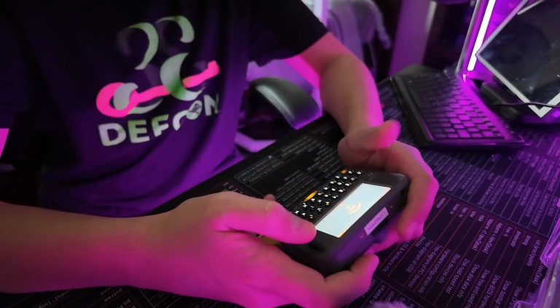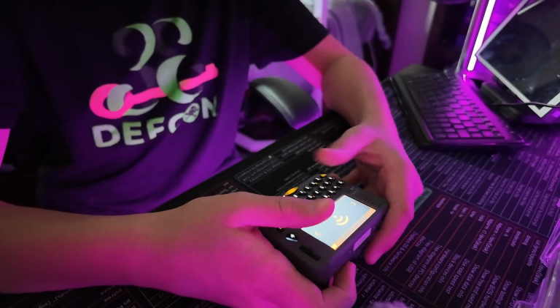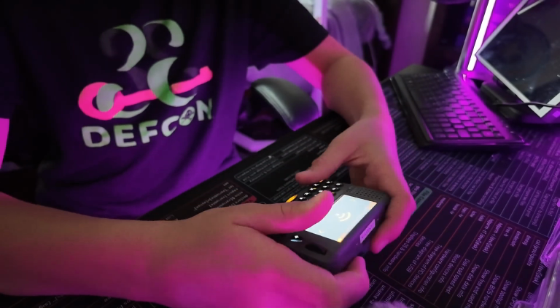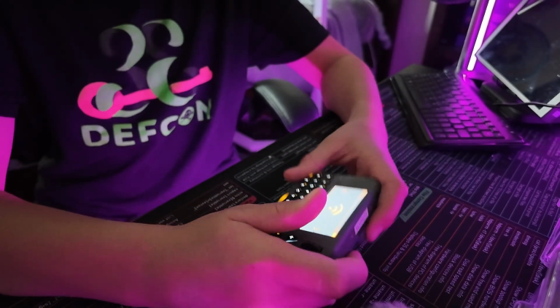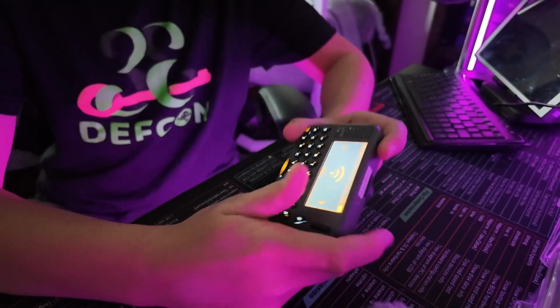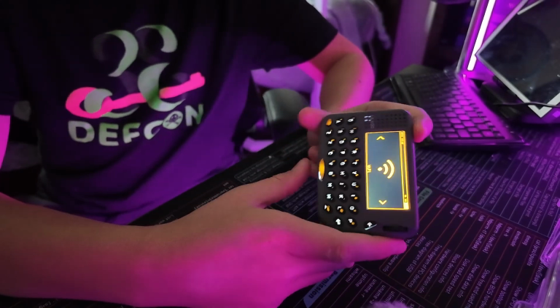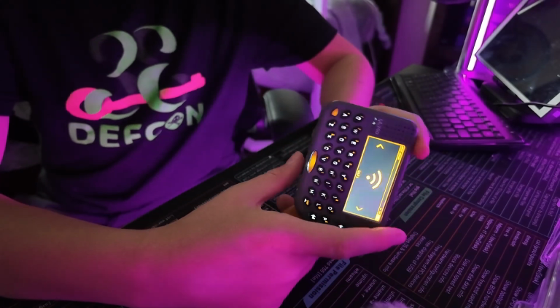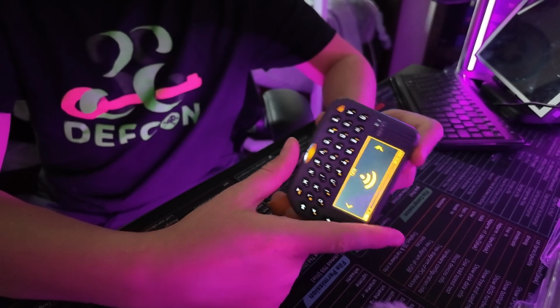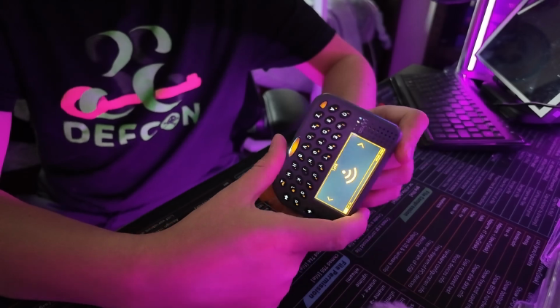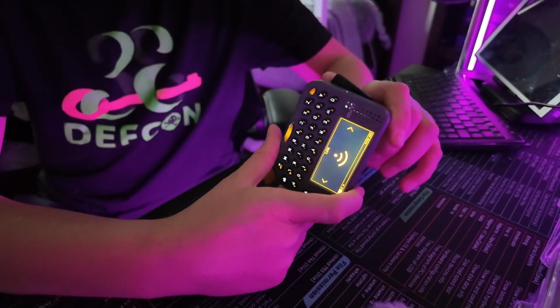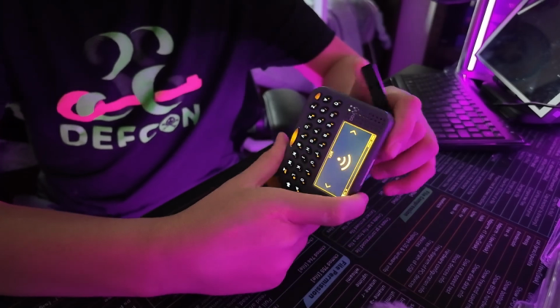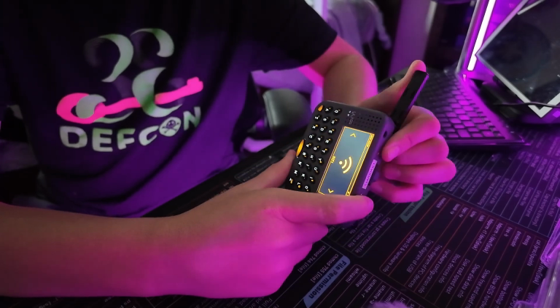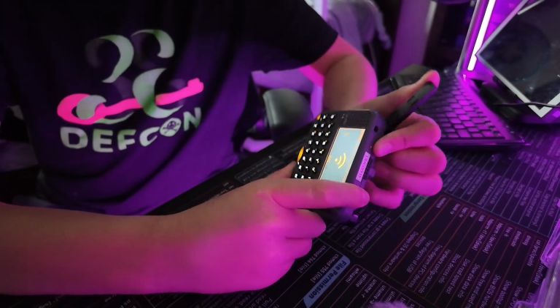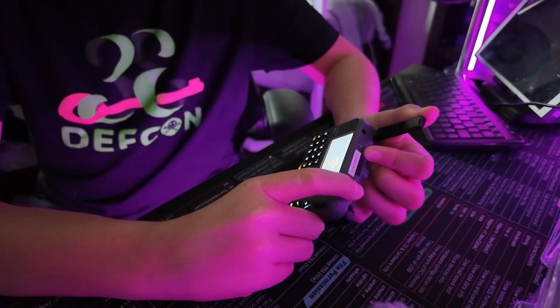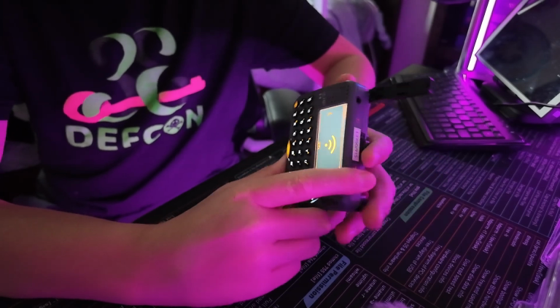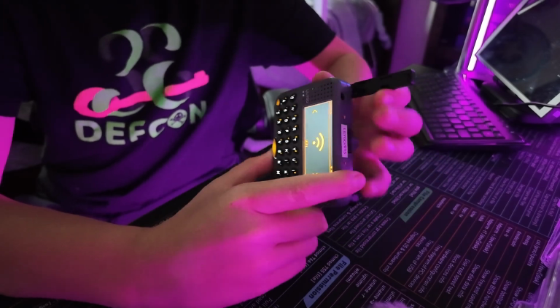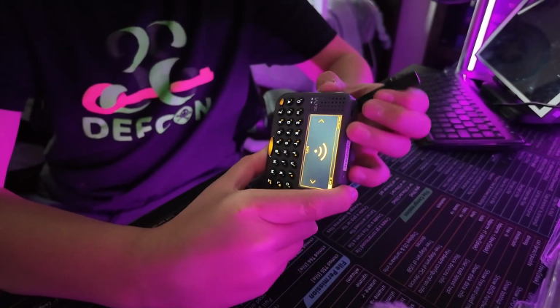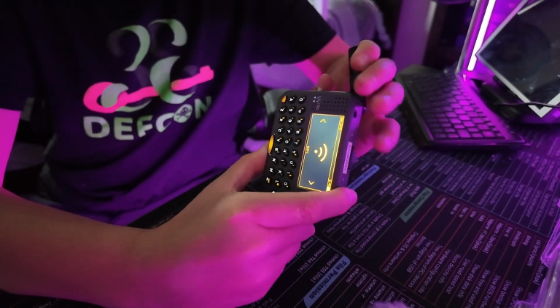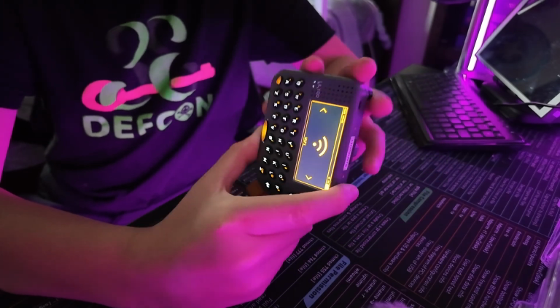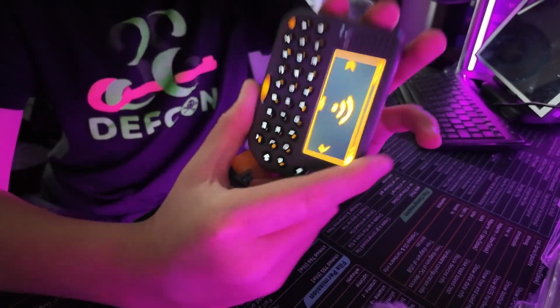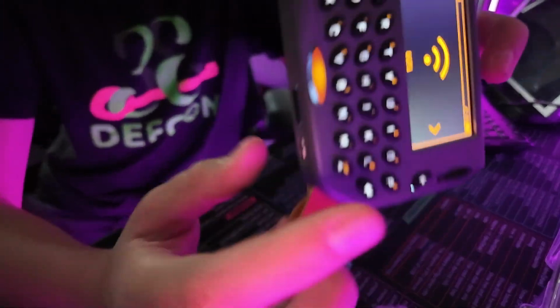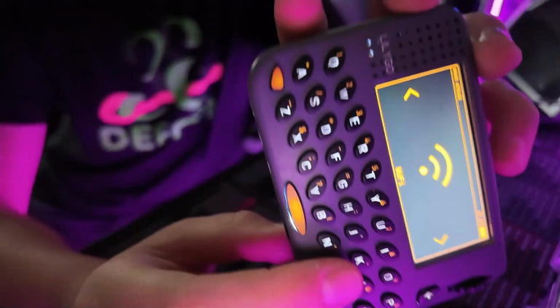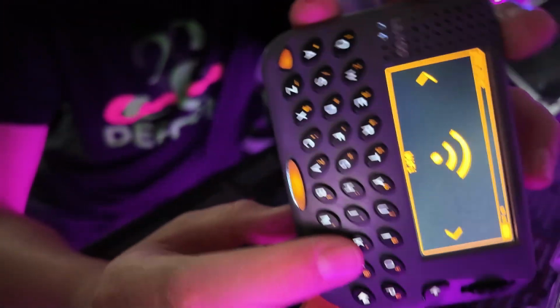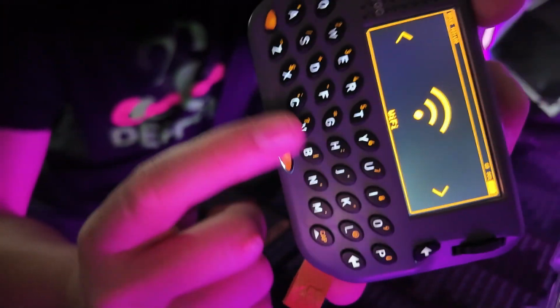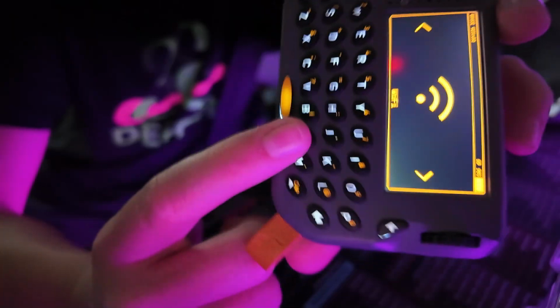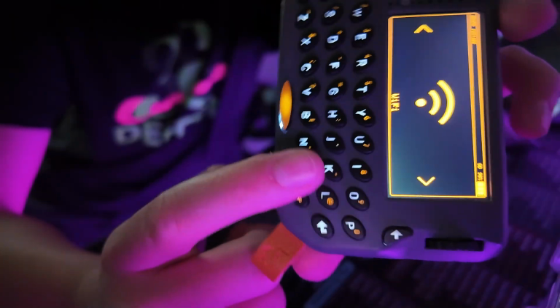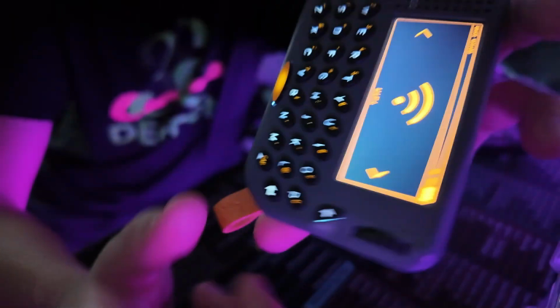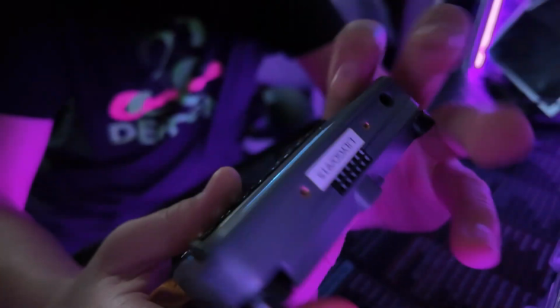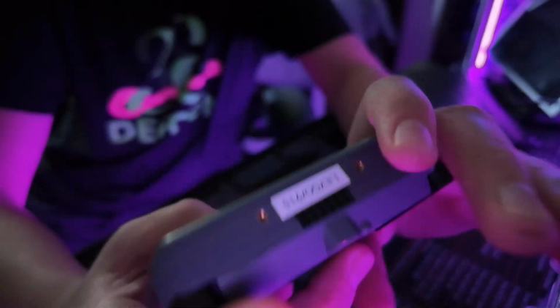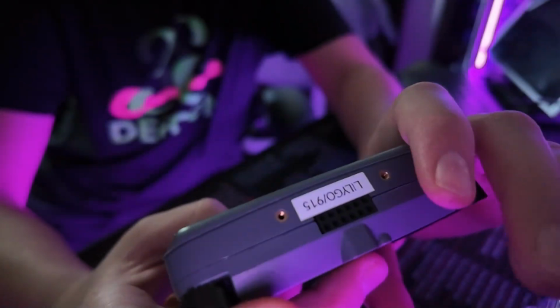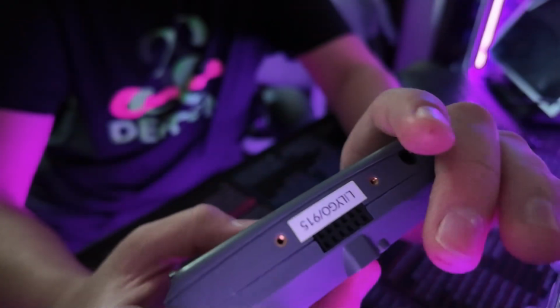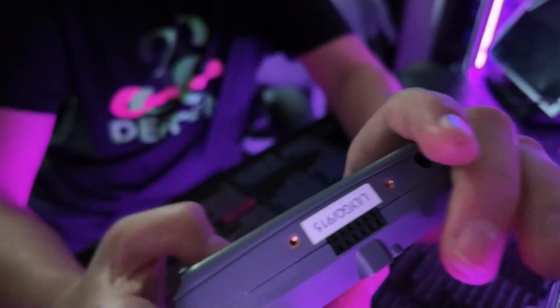You might guess it can do Wi-Fi and BLE — and yeah, that's exactly what it does. But it has a feature which makes it cooler. It has a backlit keyboard, which is cool. Definitely nice for seeing in the dark.